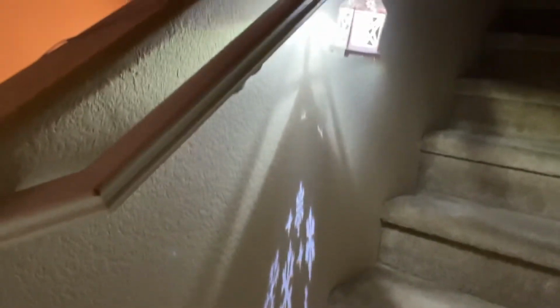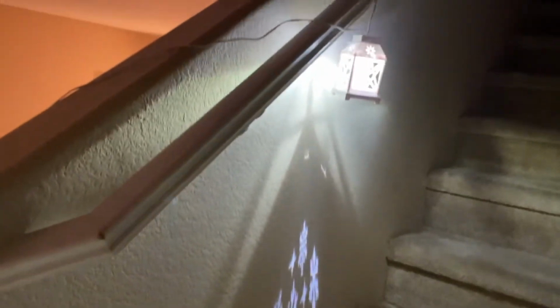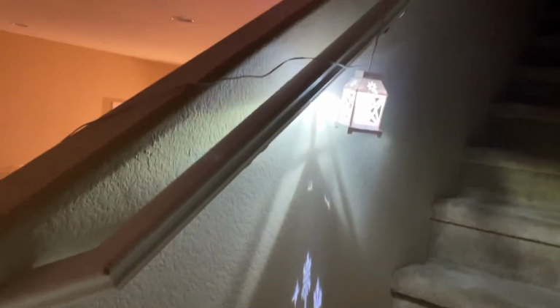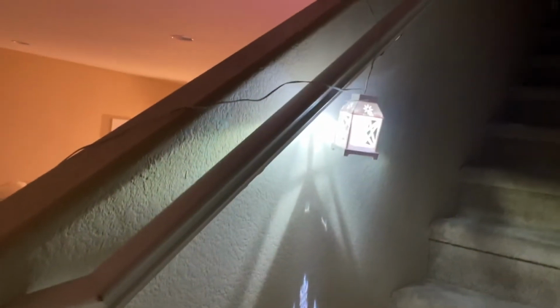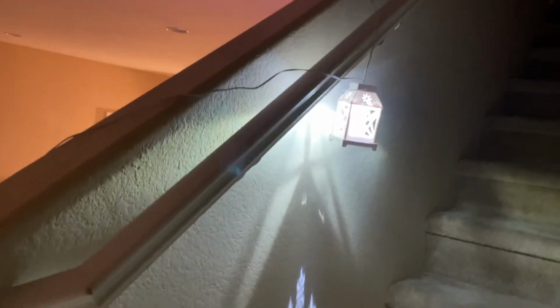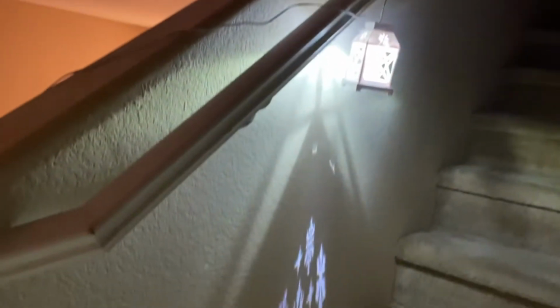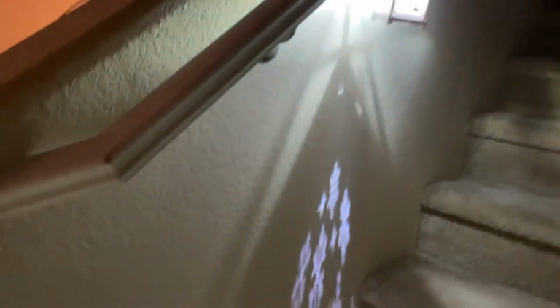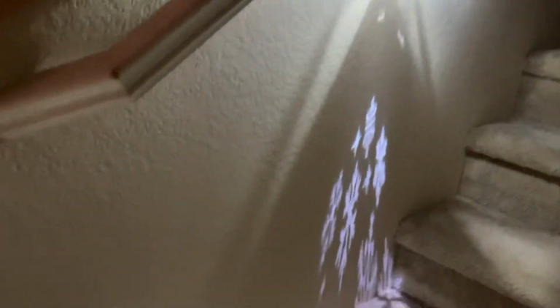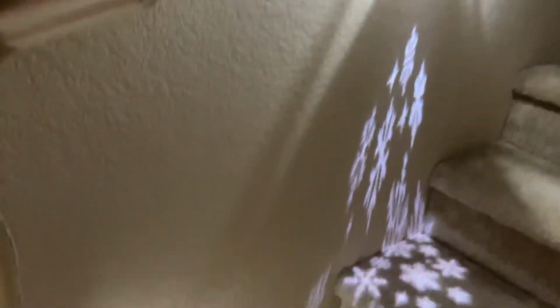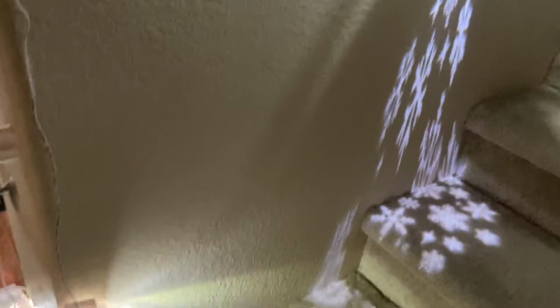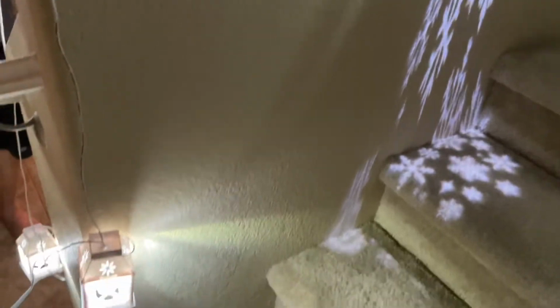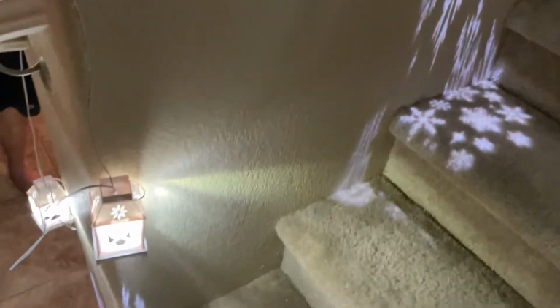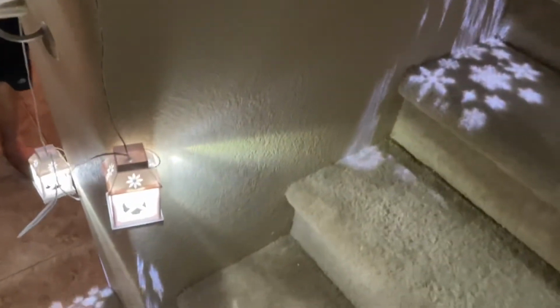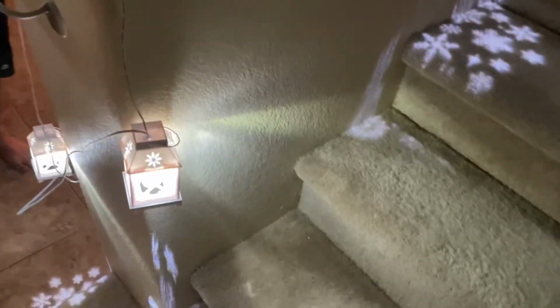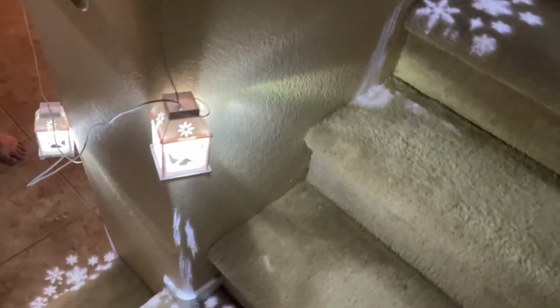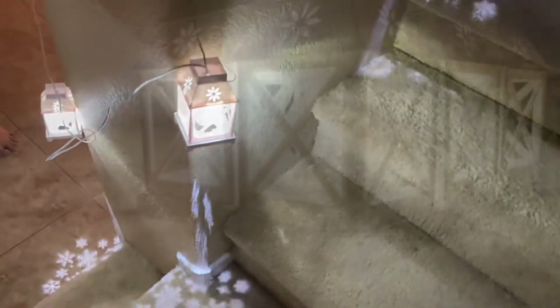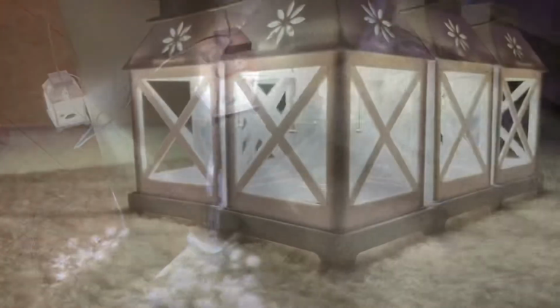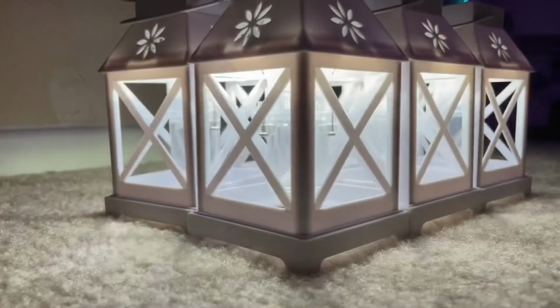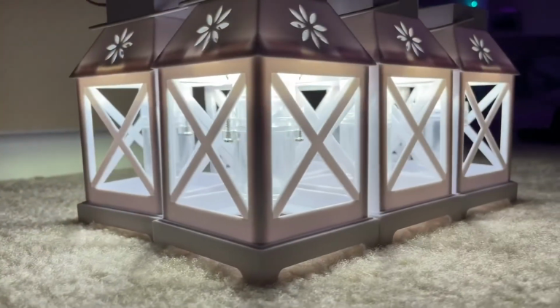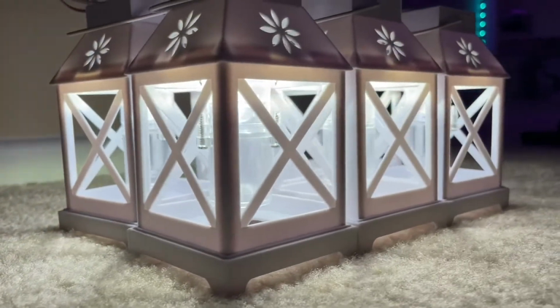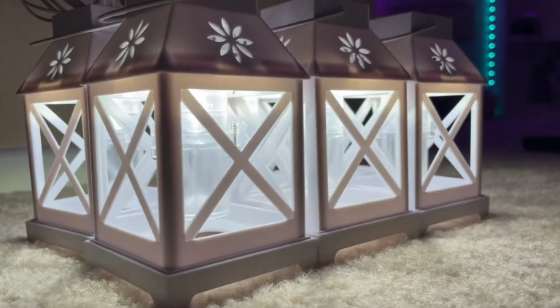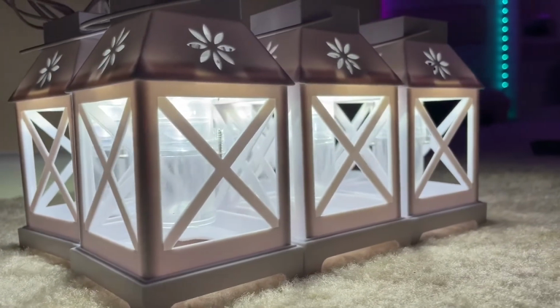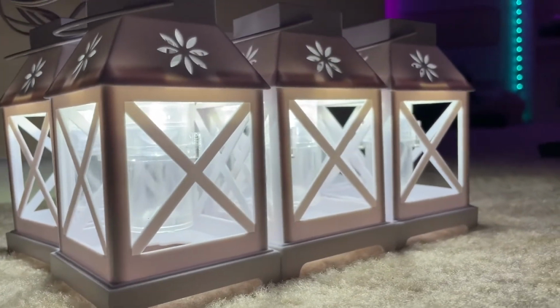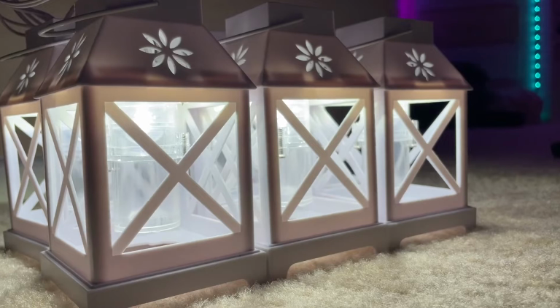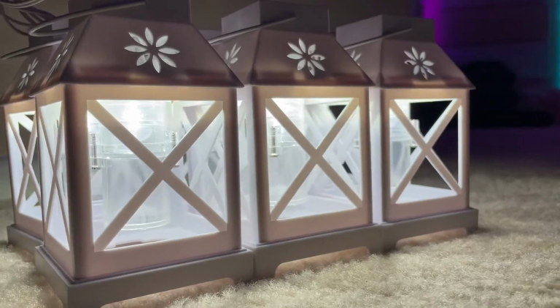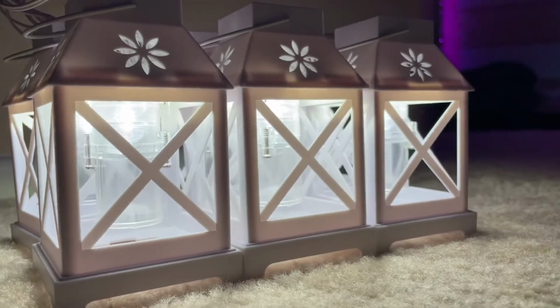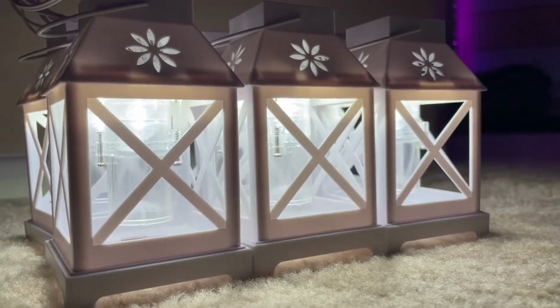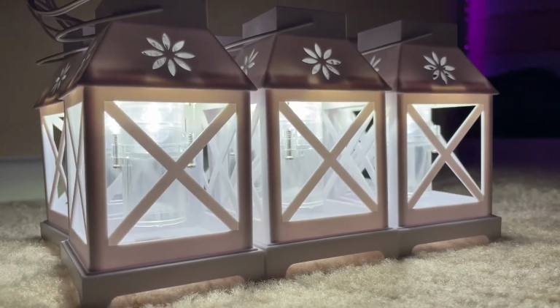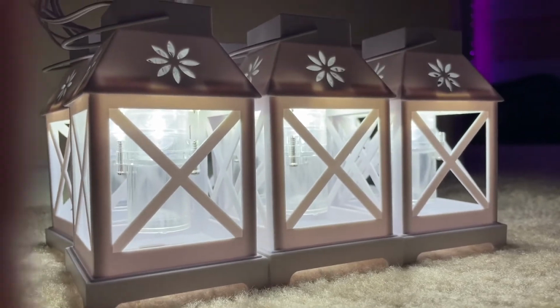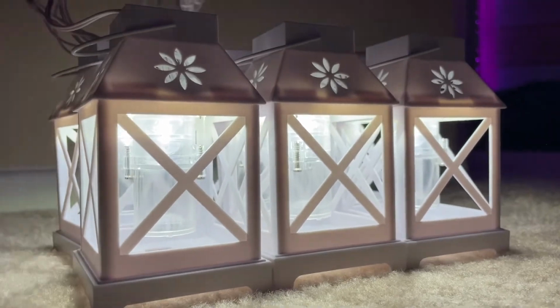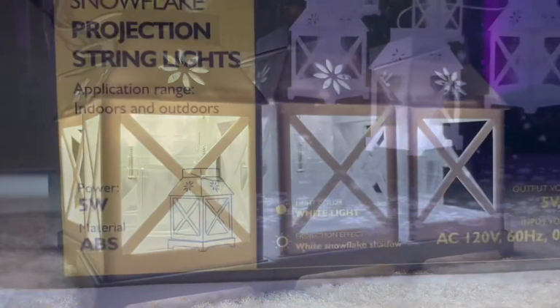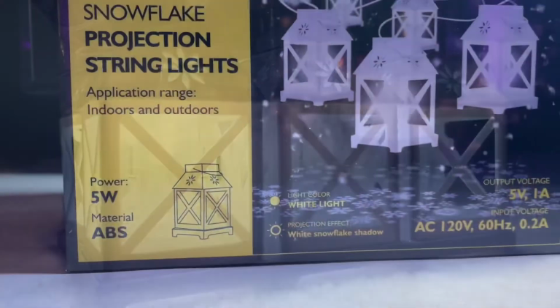They're just basically plug in and use. They're so much fun and they do have a little upper area which makes them easy to hang. I am absolutely loving them. Definitely recommend them for this Christmas. Check them out.